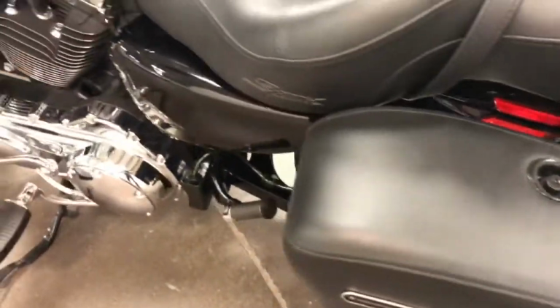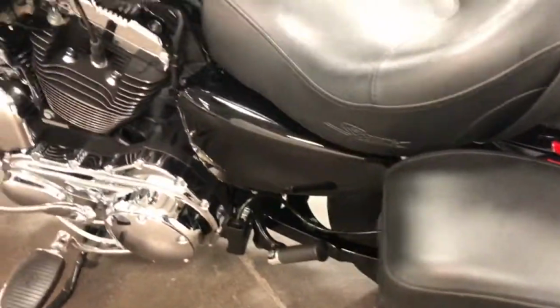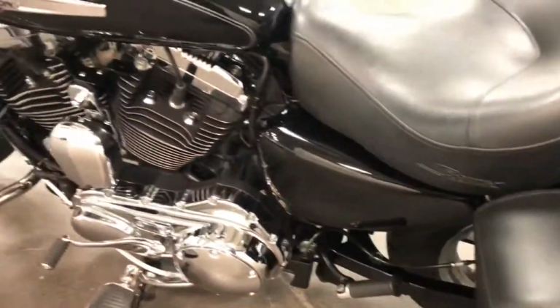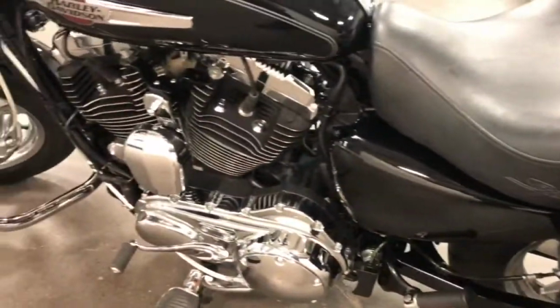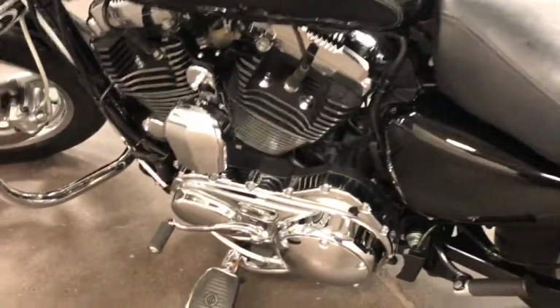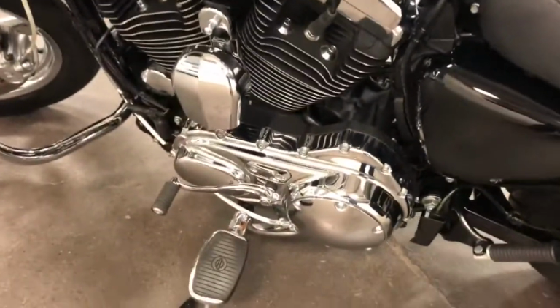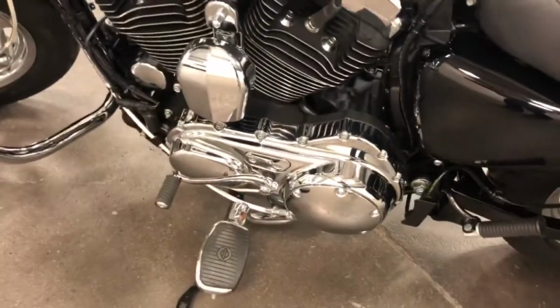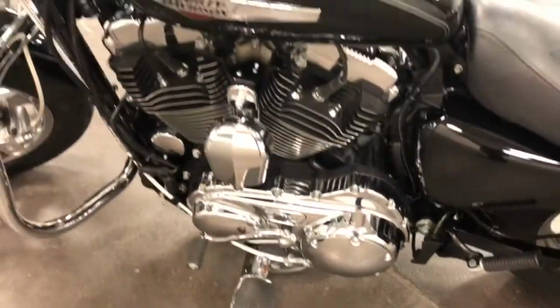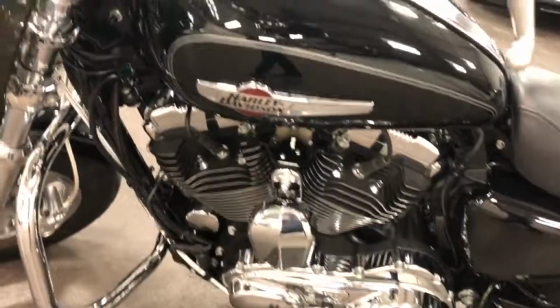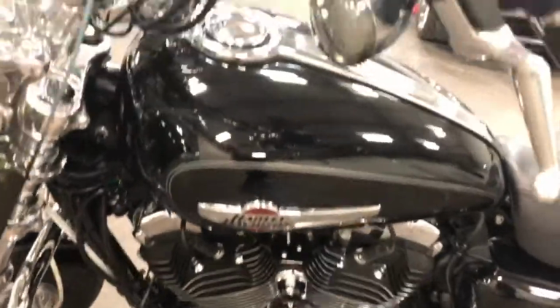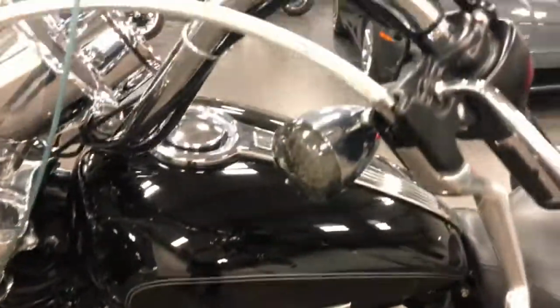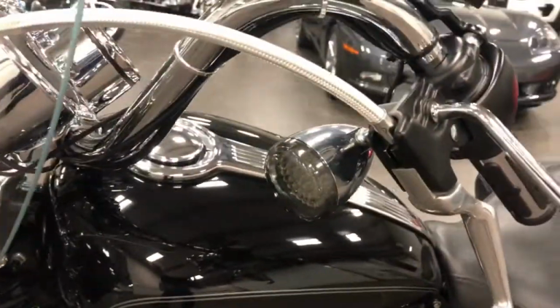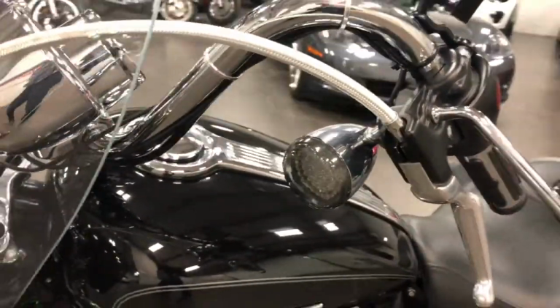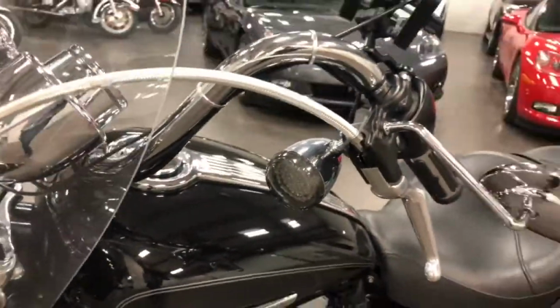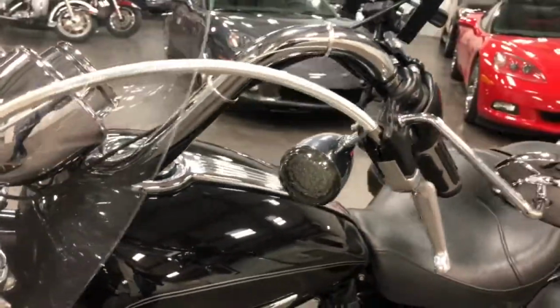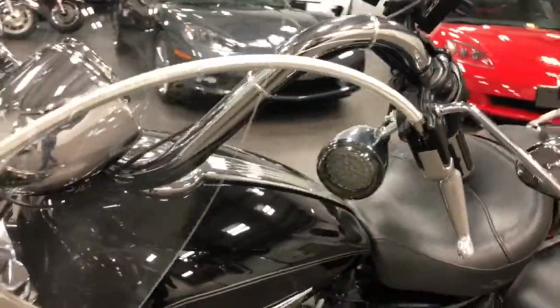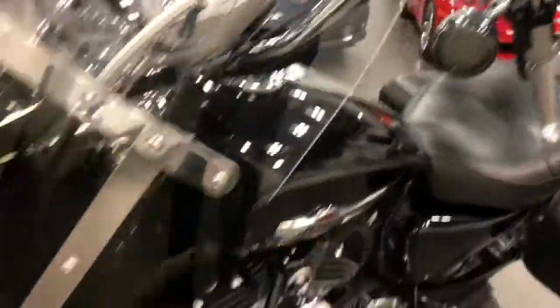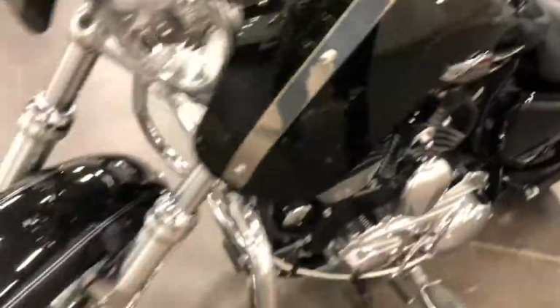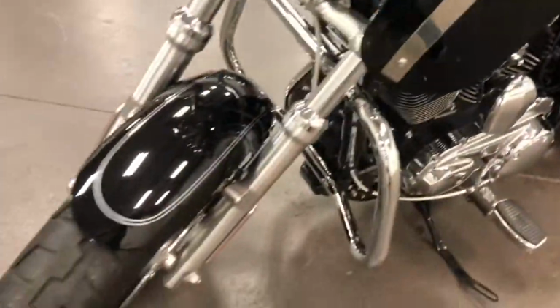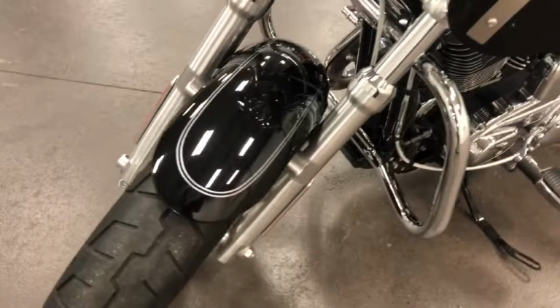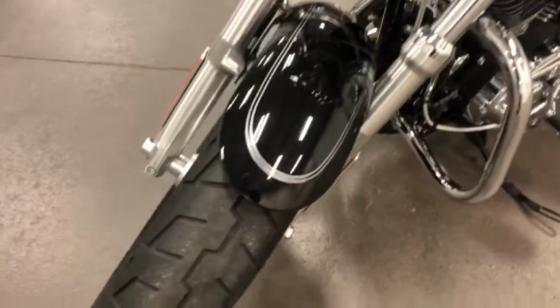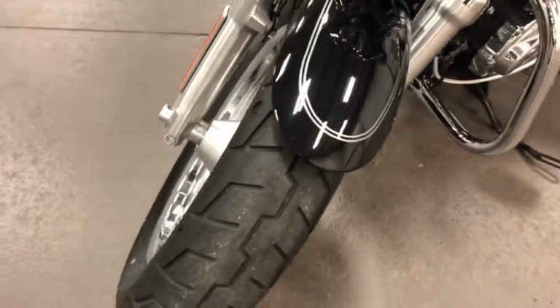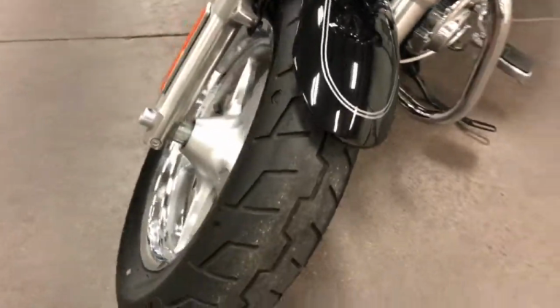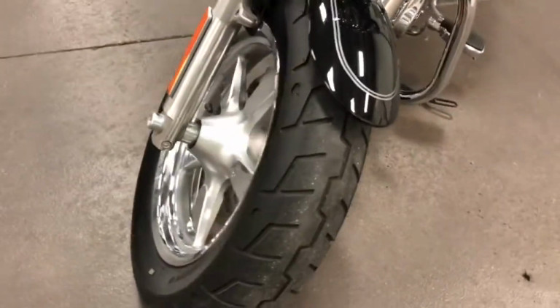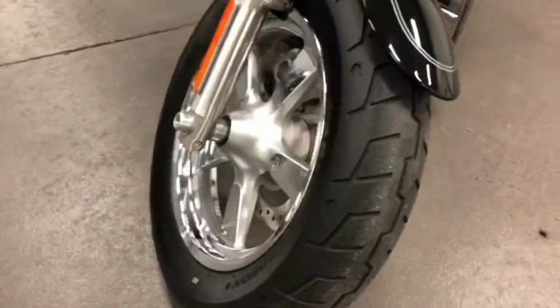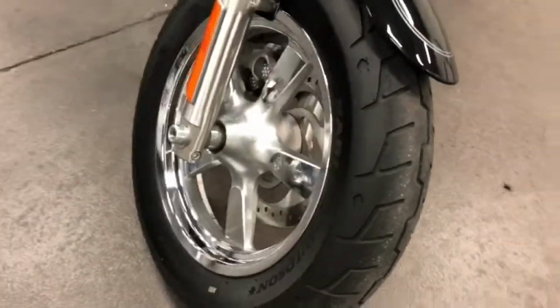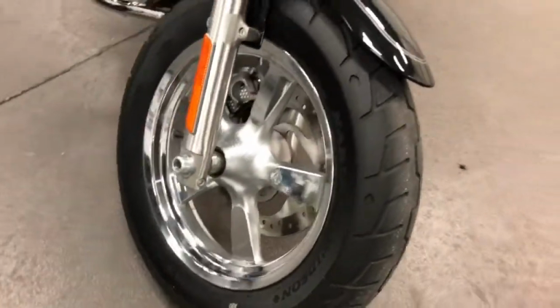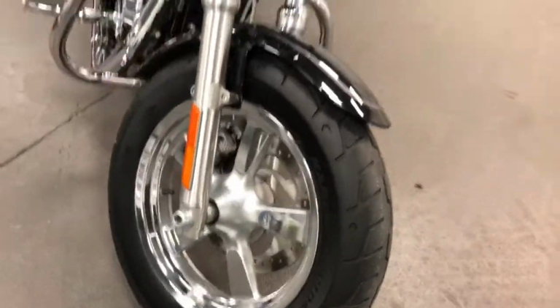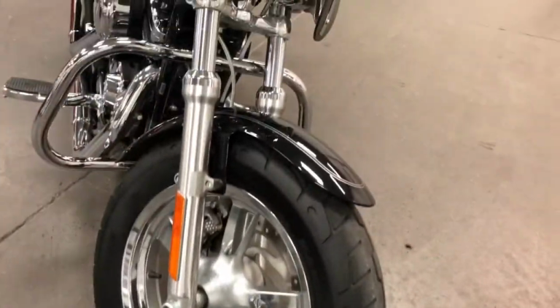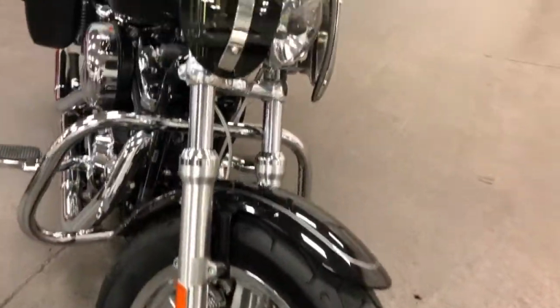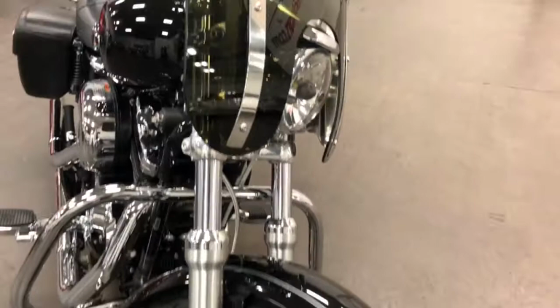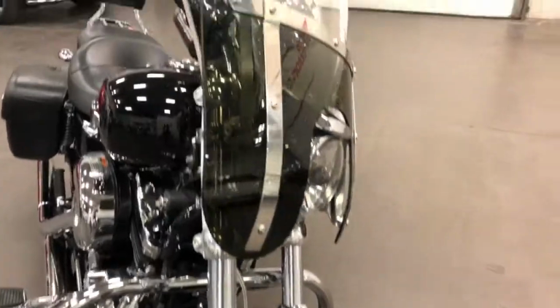It's all in great shape. It's just a beauty. Lots of chrome all over it. It's got the shaded turn signals on the front with LEDs behind it. Nice finish on the front here. The chrome wheels are just awesome. Nice-looking chrome front end.